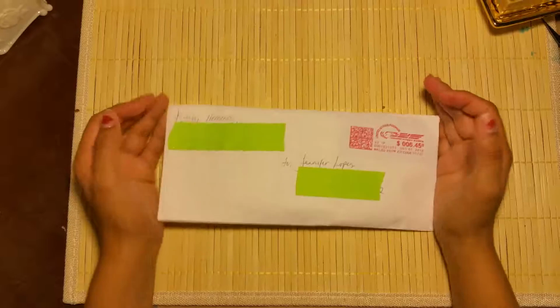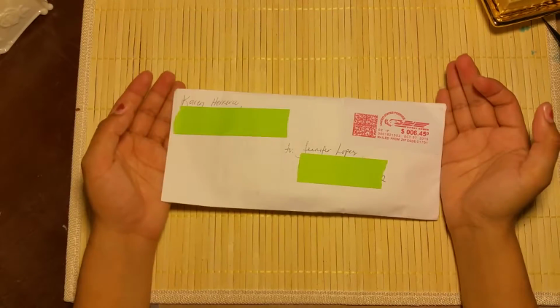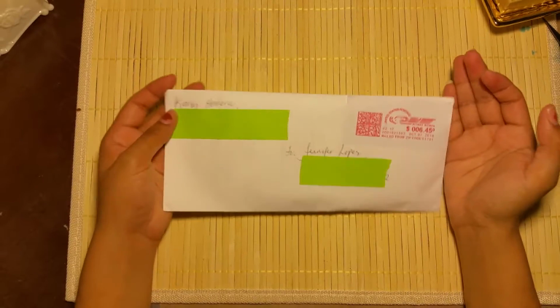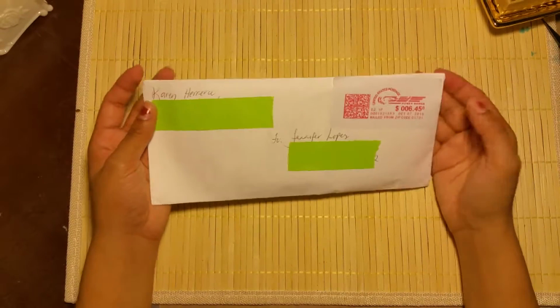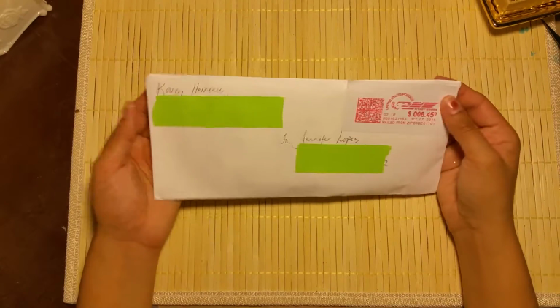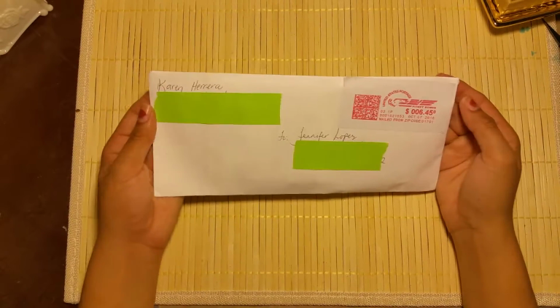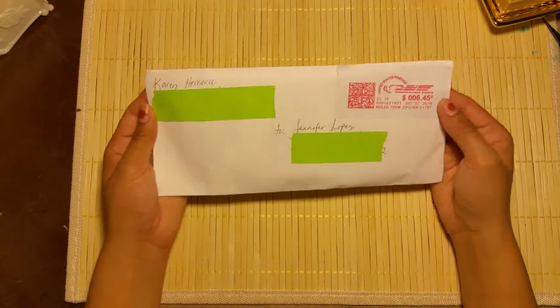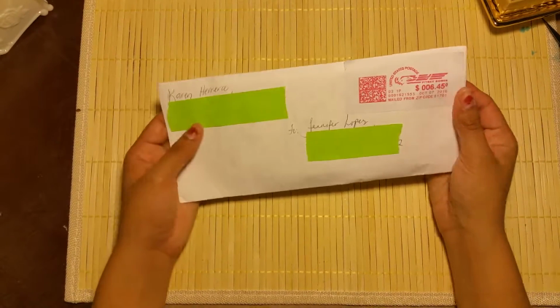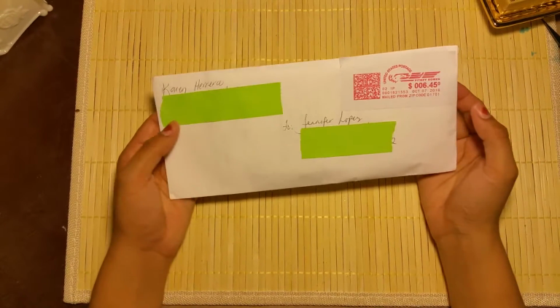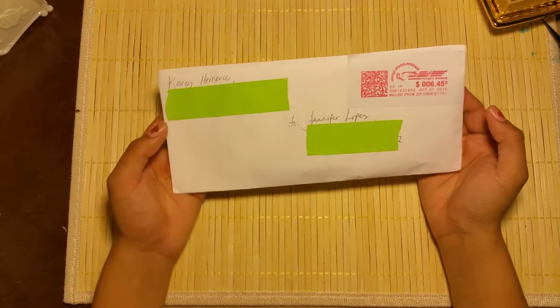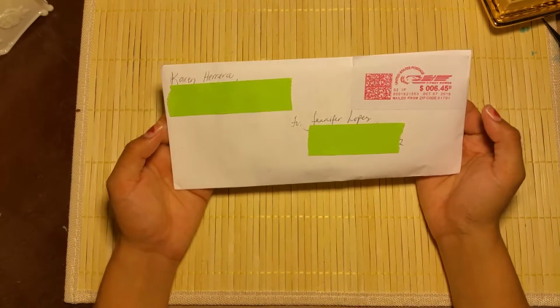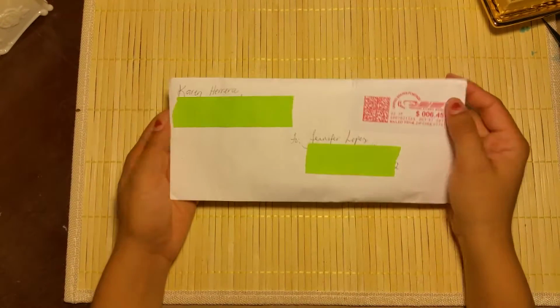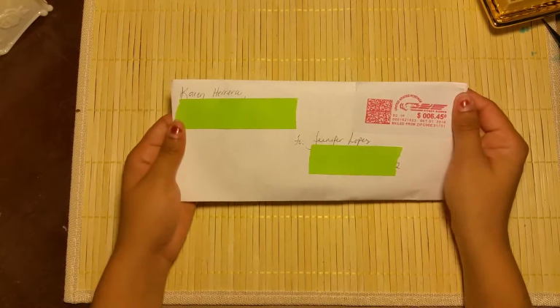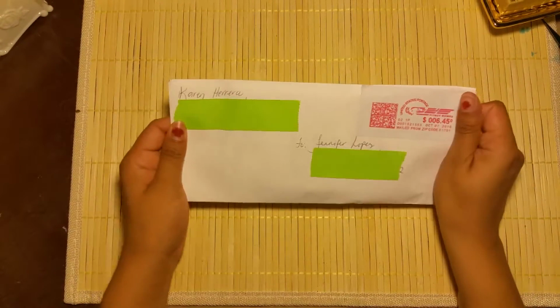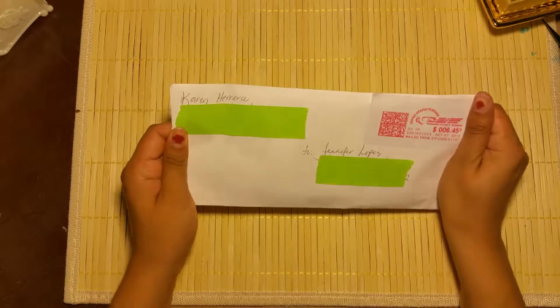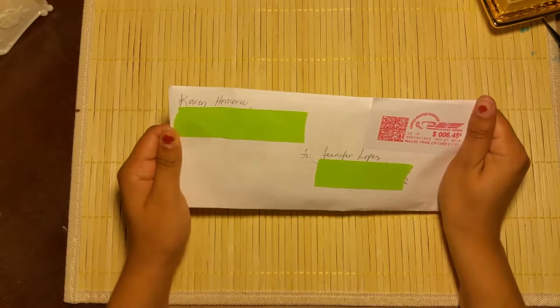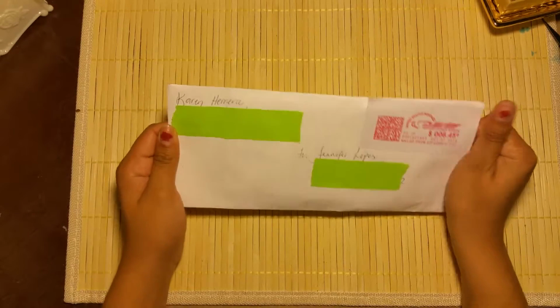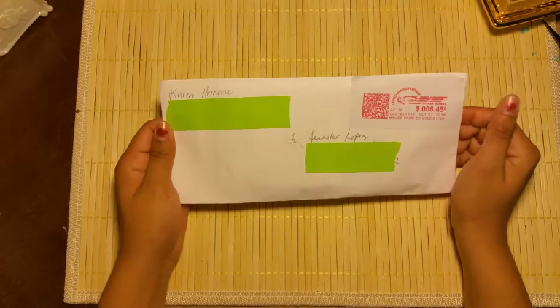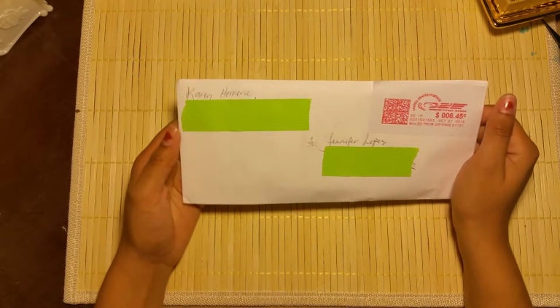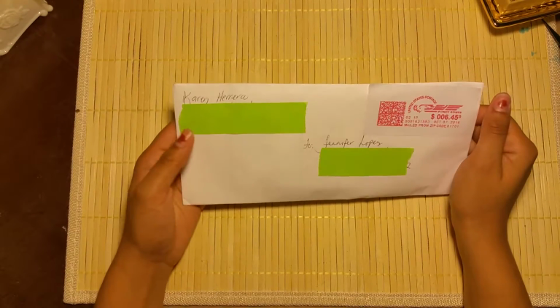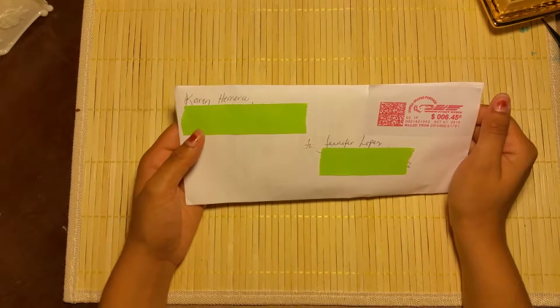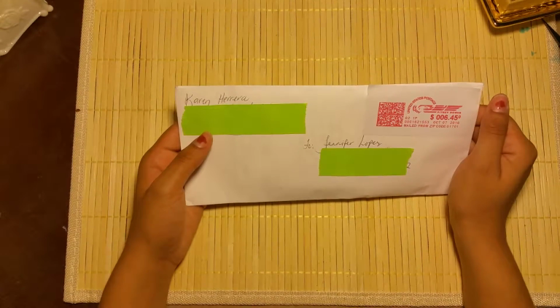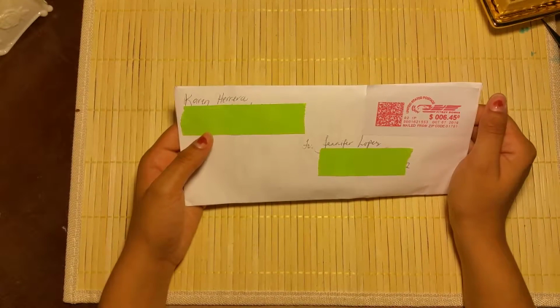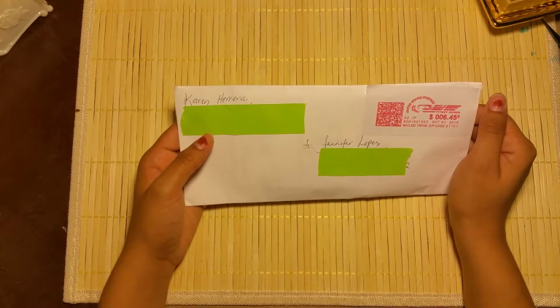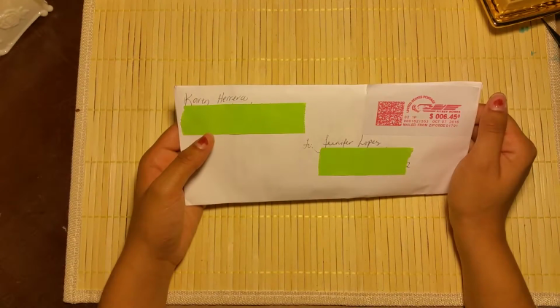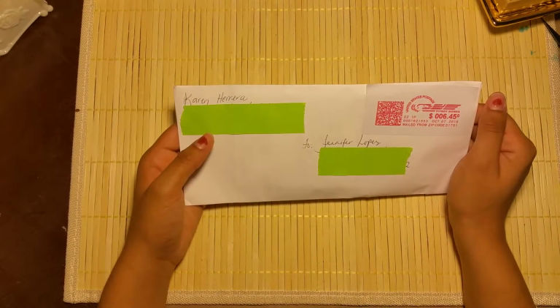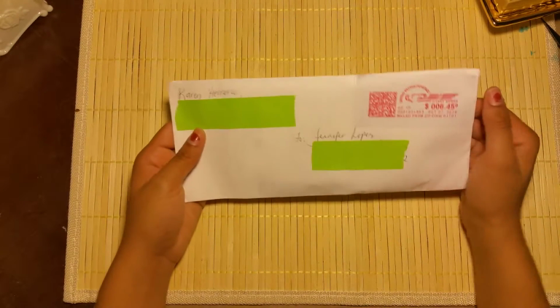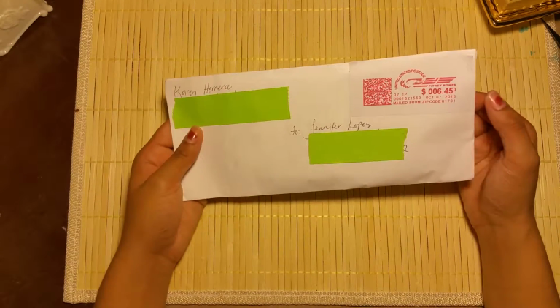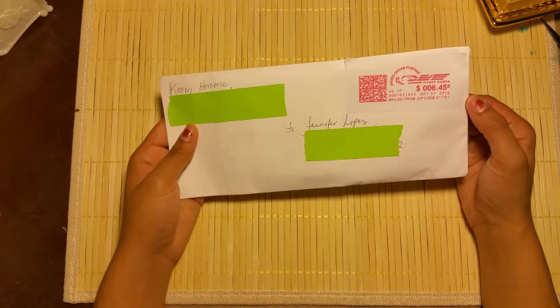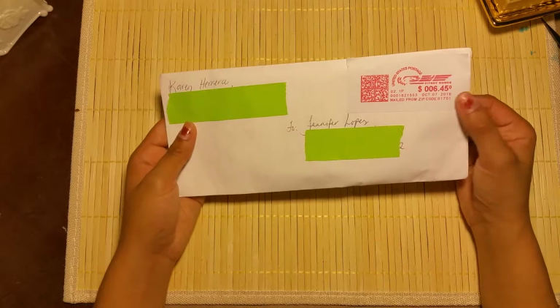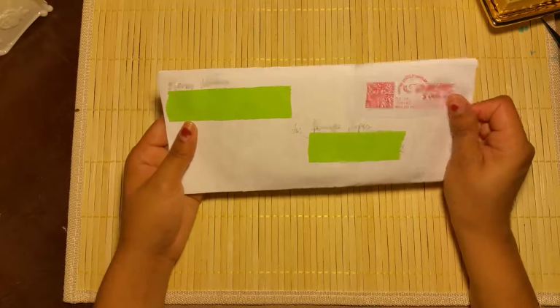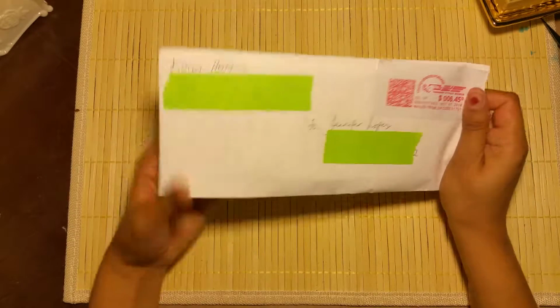Hello everyone, welcome back to my channel. I'm here with entry number 11 from Karen for my handmade flower giveaway challenge with Teresa Creations.